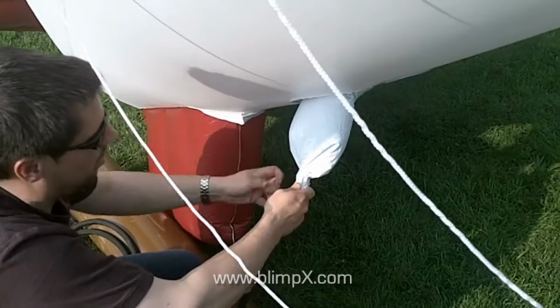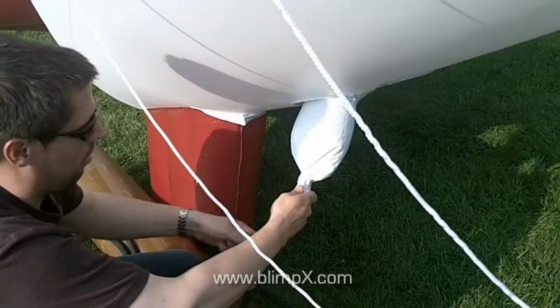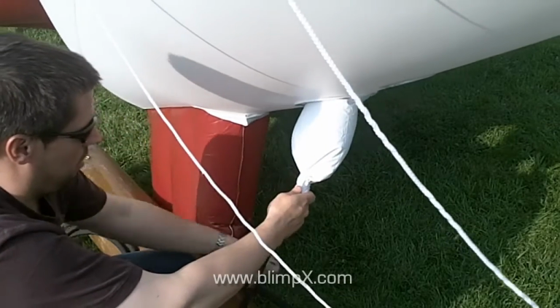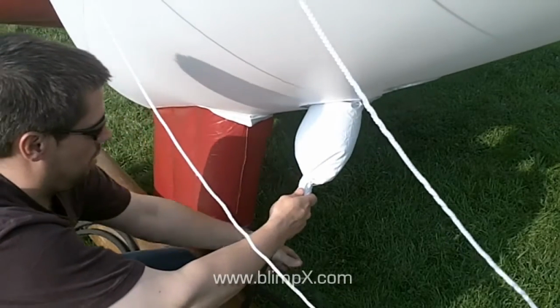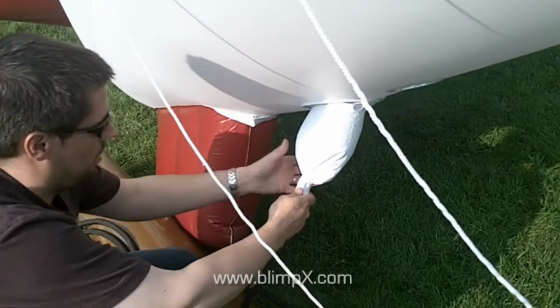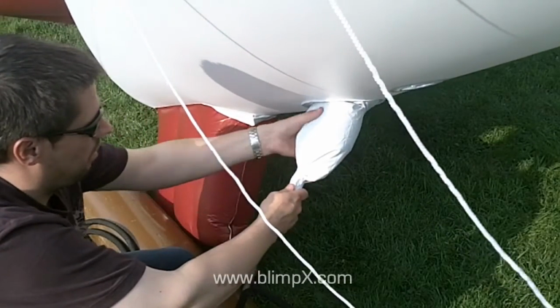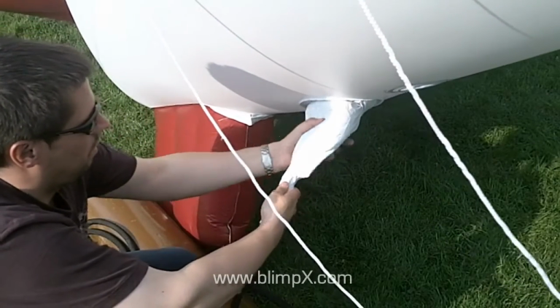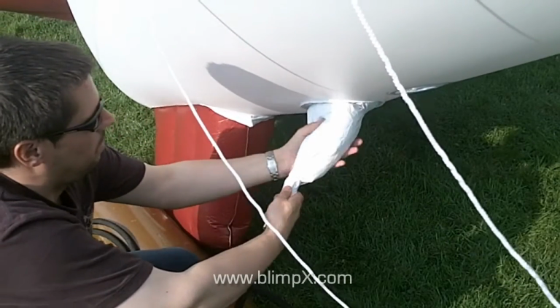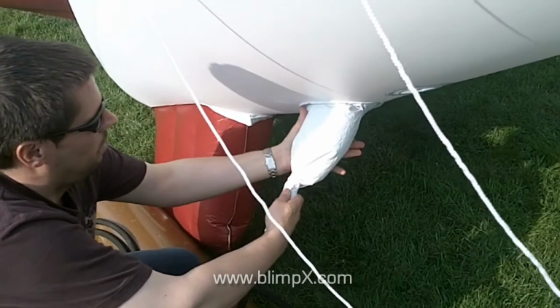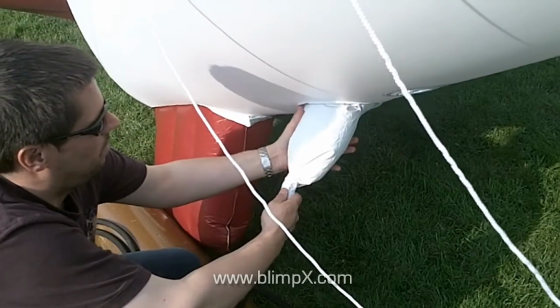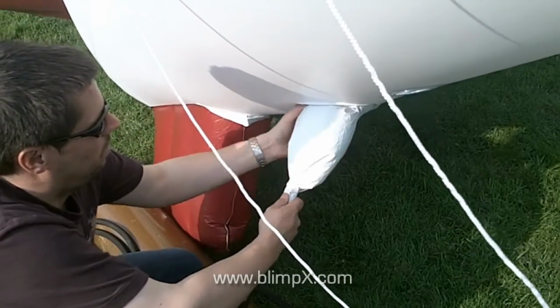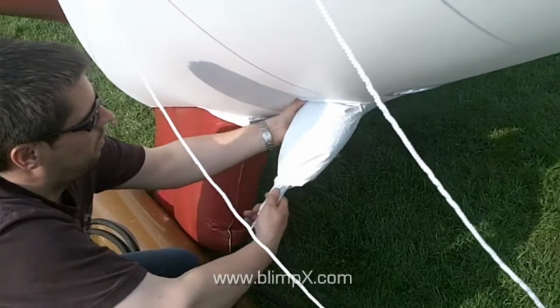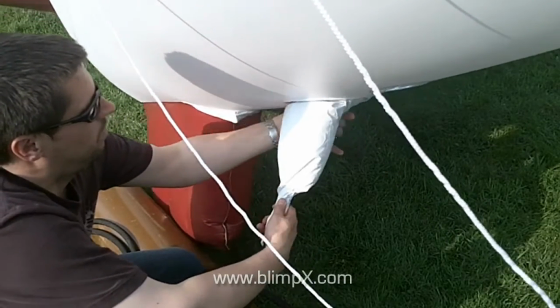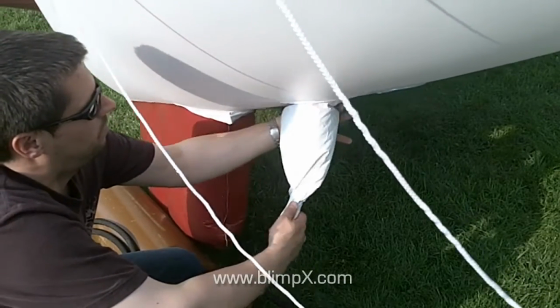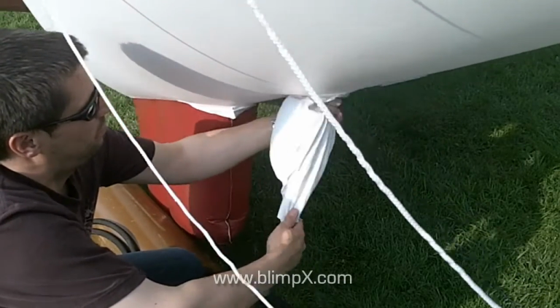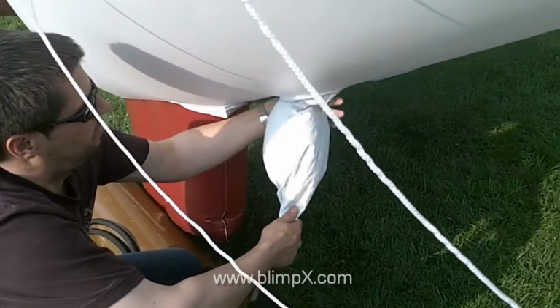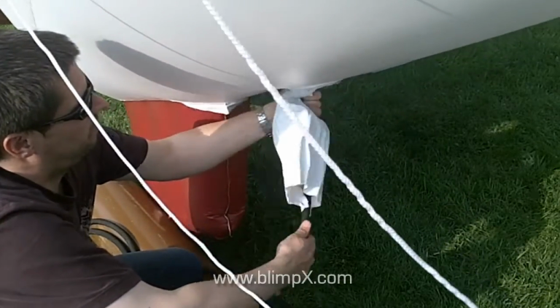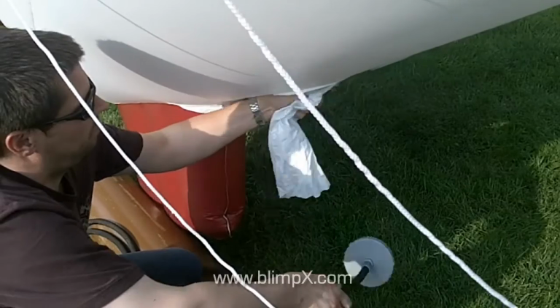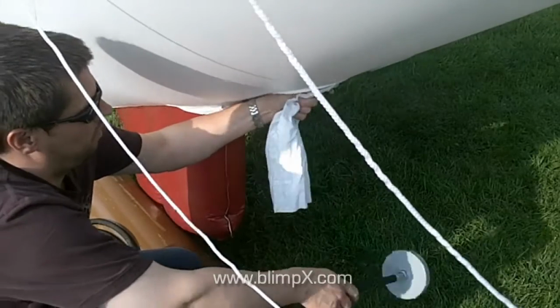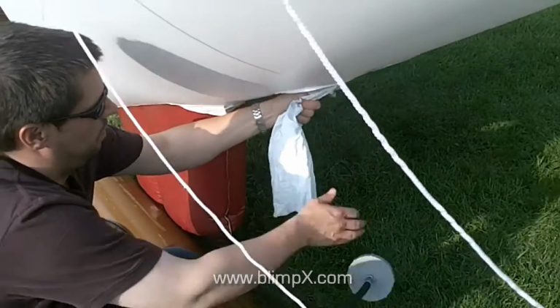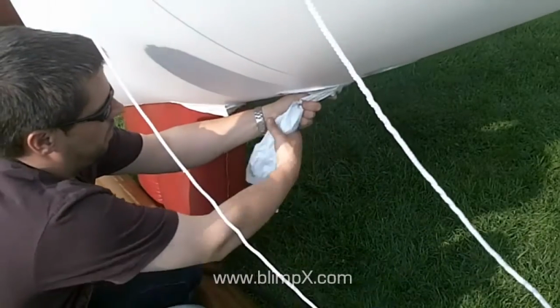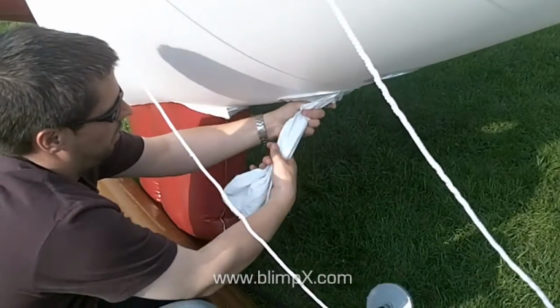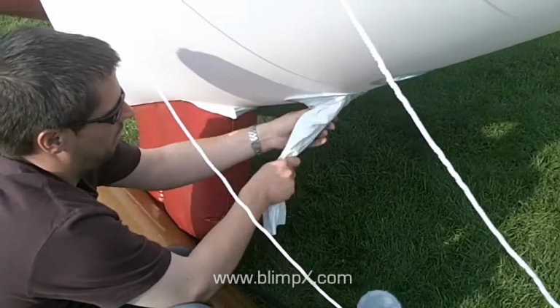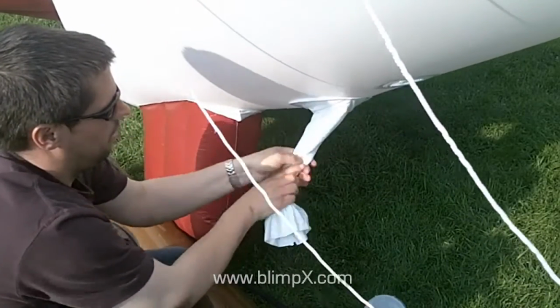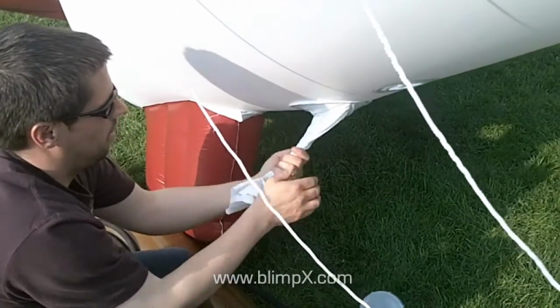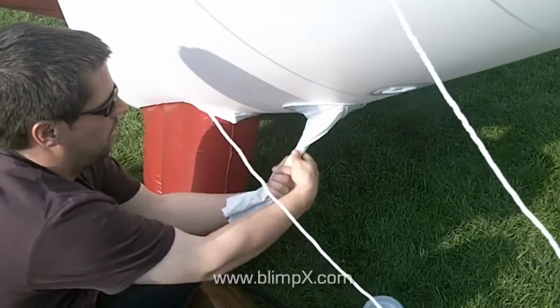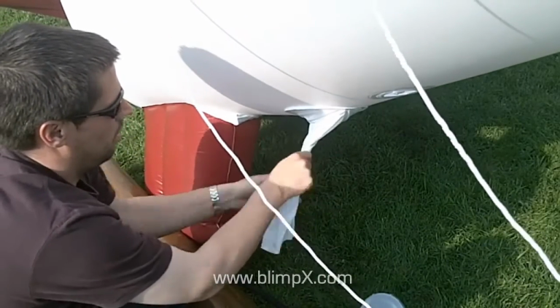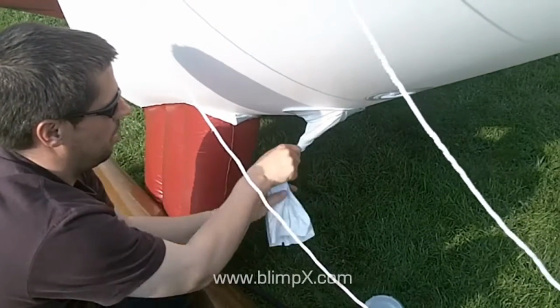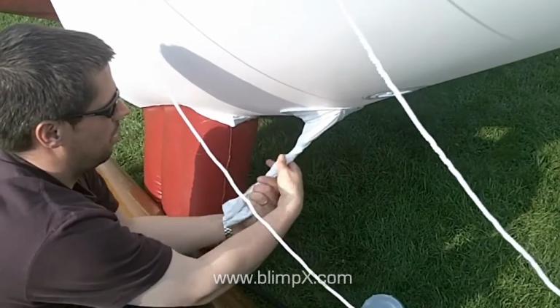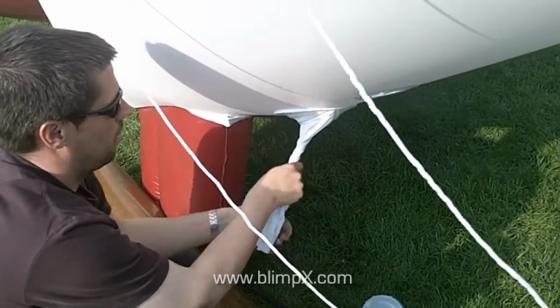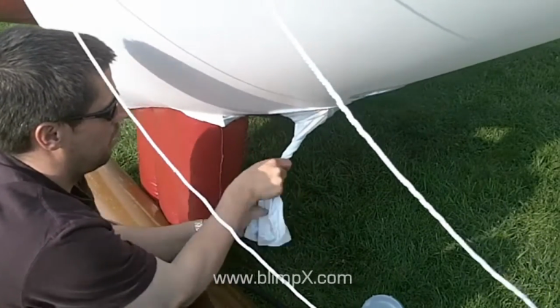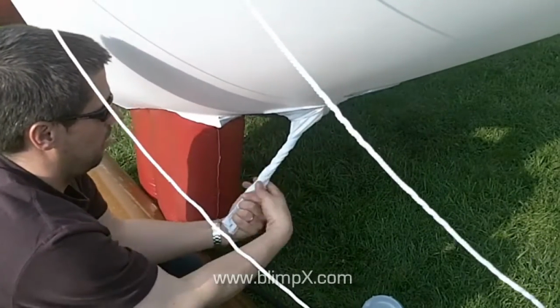Once you are finished inflating, turn off the helium, remove the inflation hose and tie off the mouth securely with webbing or elastic, and push this into the opening inside the blimp.